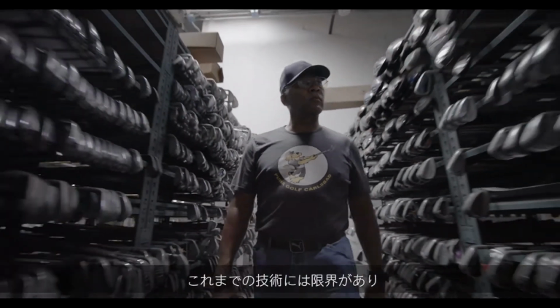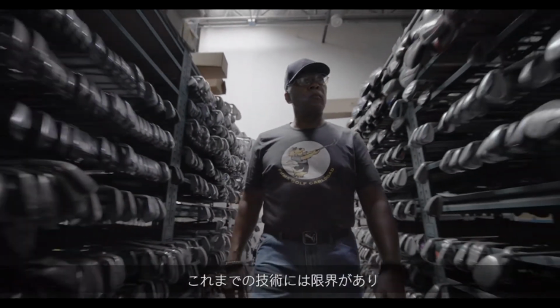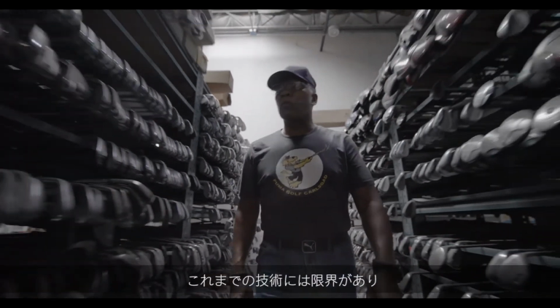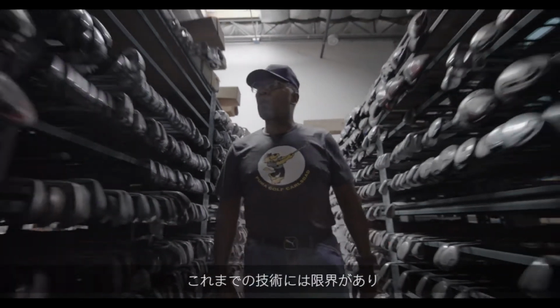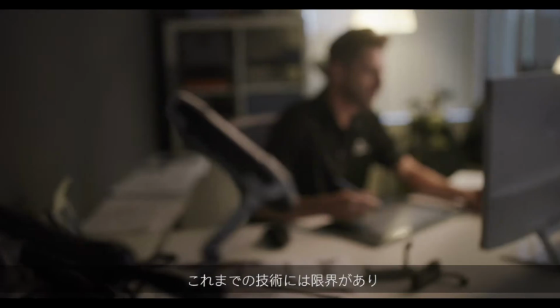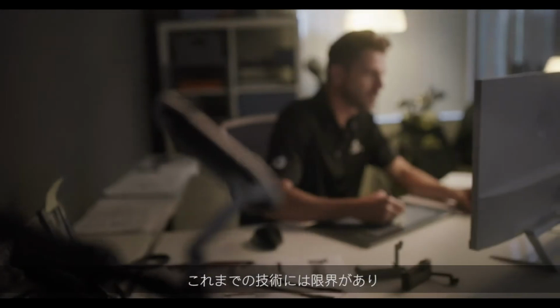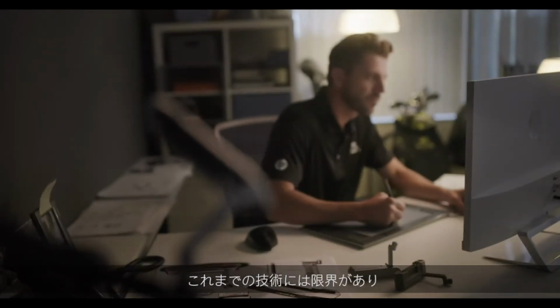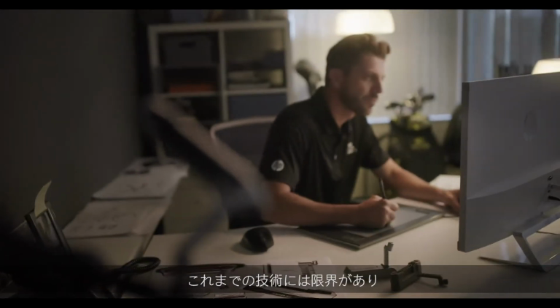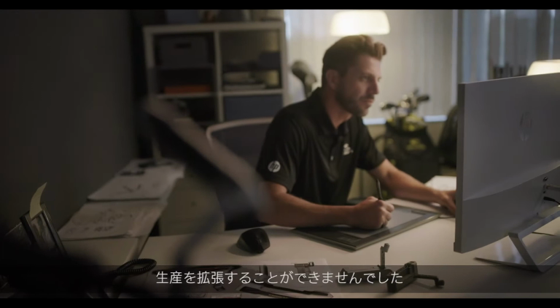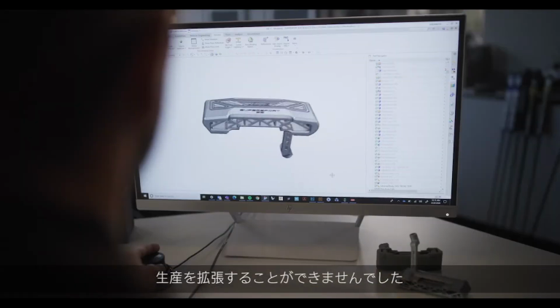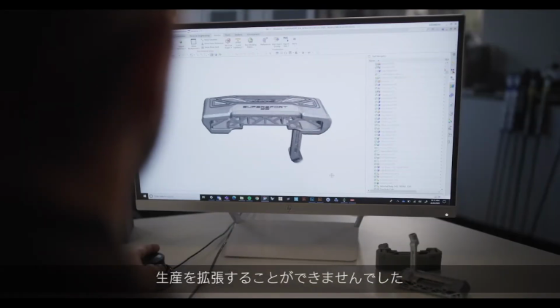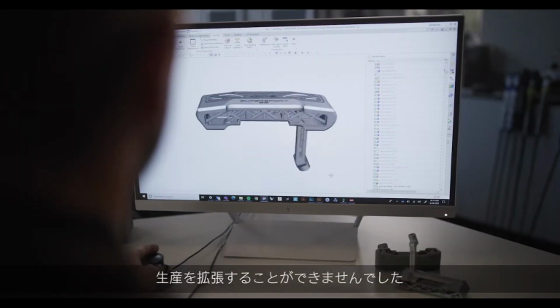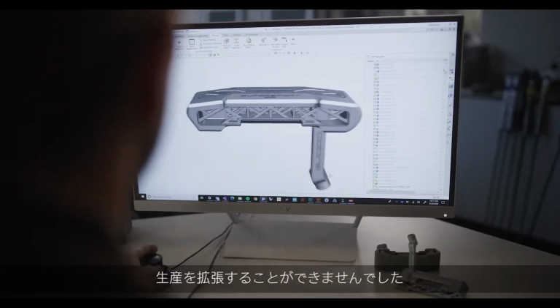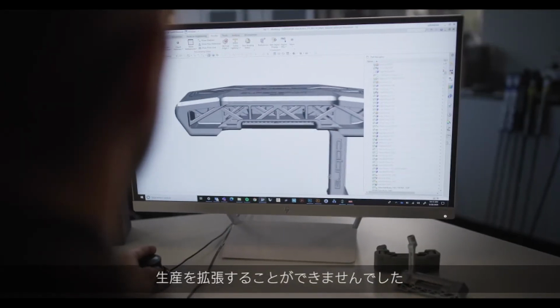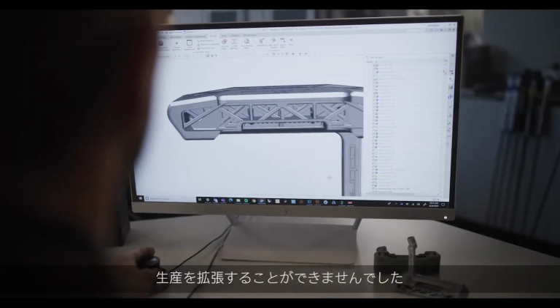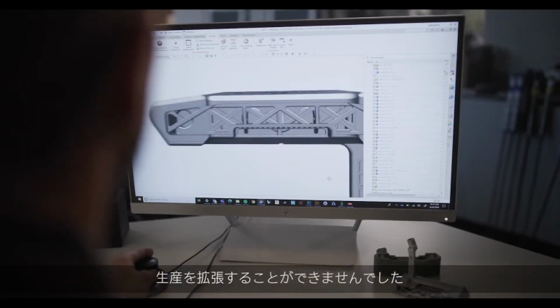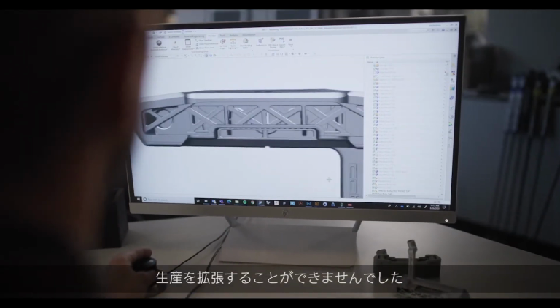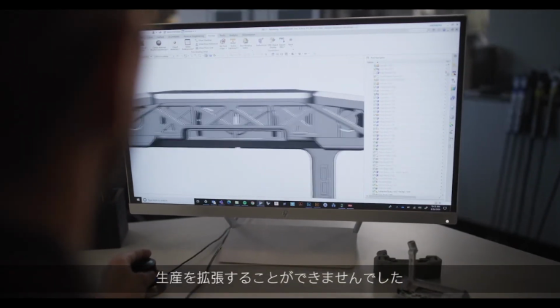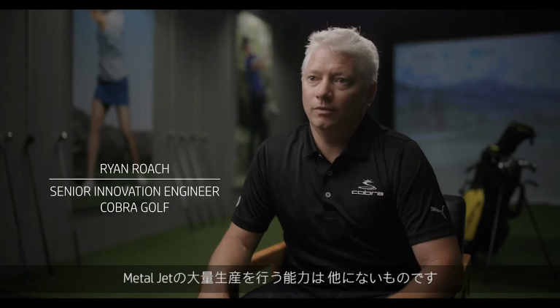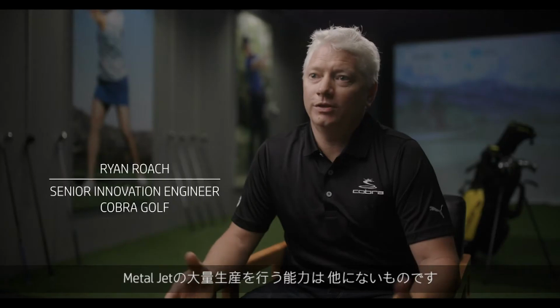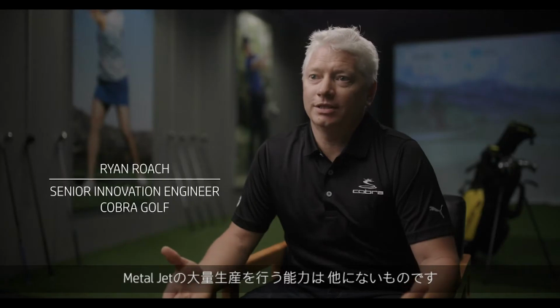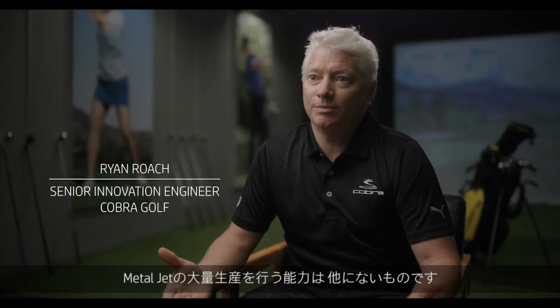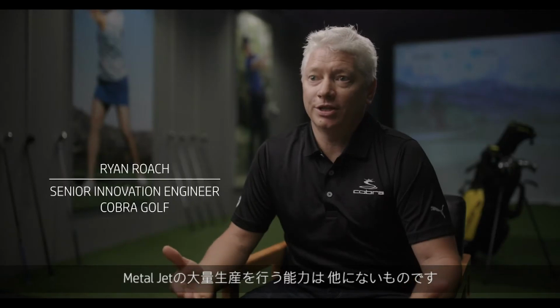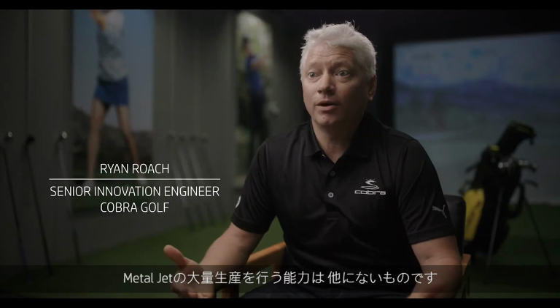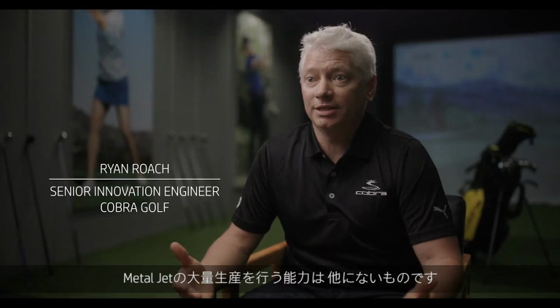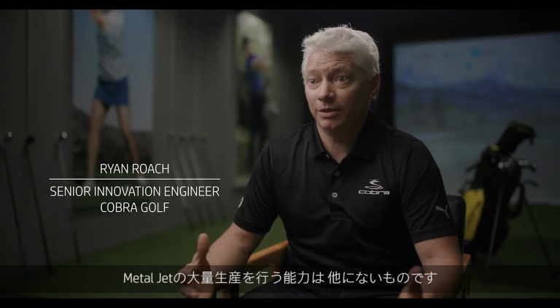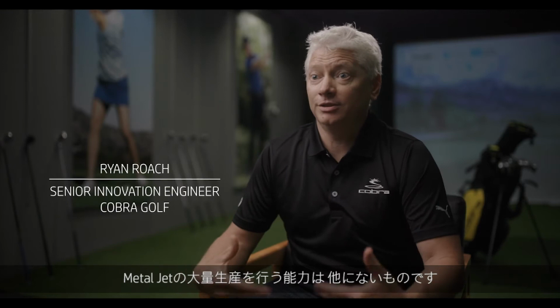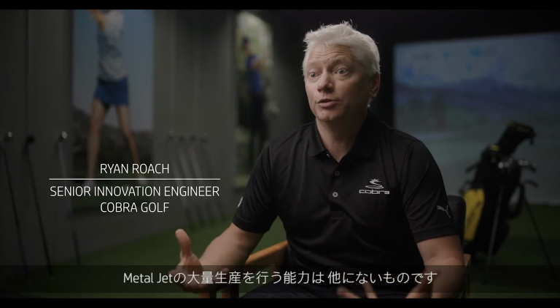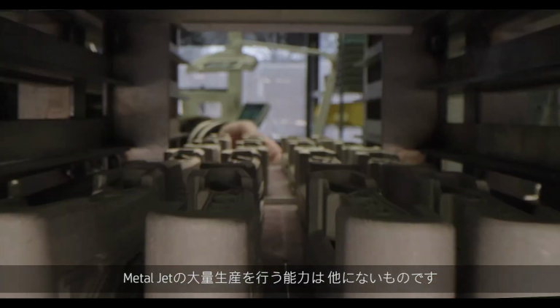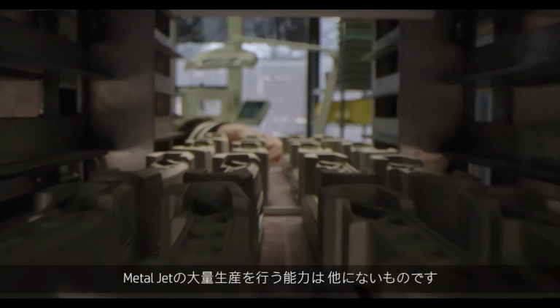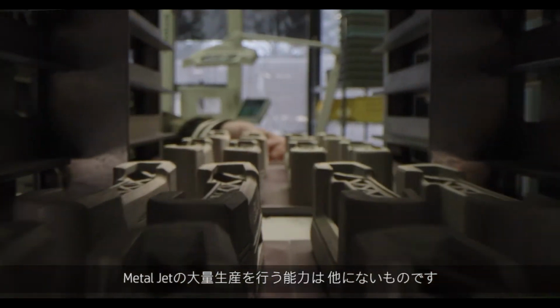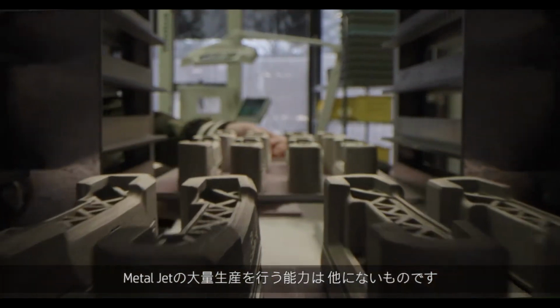Due to the limitations of previous technologies, it's just not been possible because of scalability. One of the things that sets MetalJet apart is the ability to do this in a mass production case.